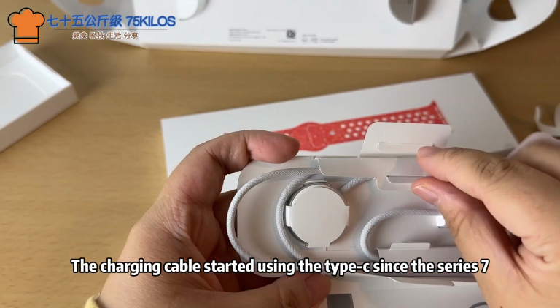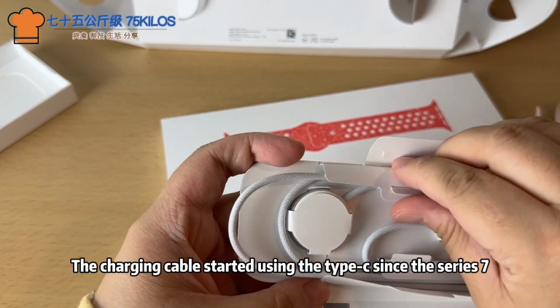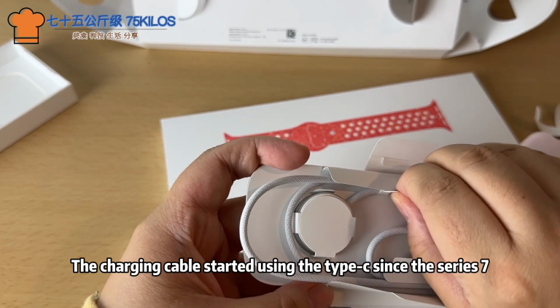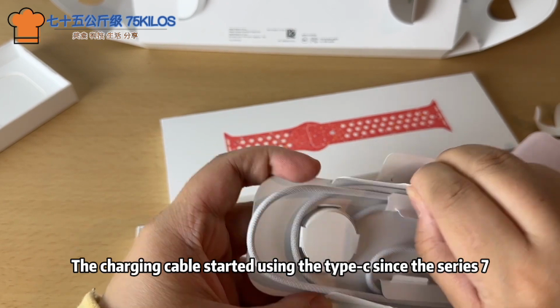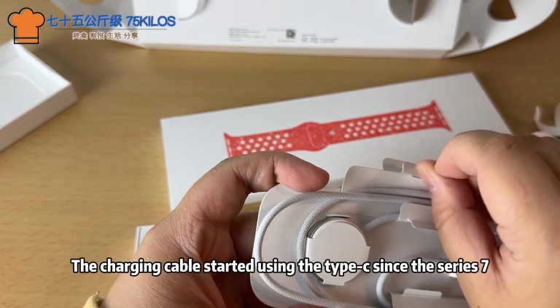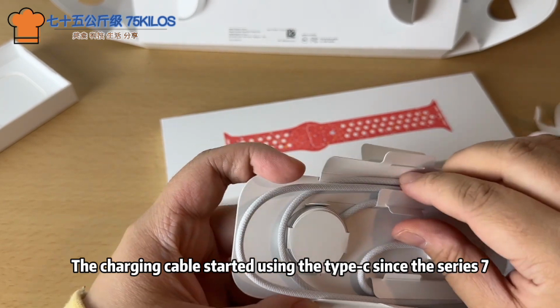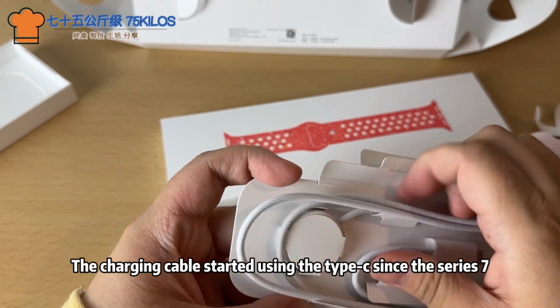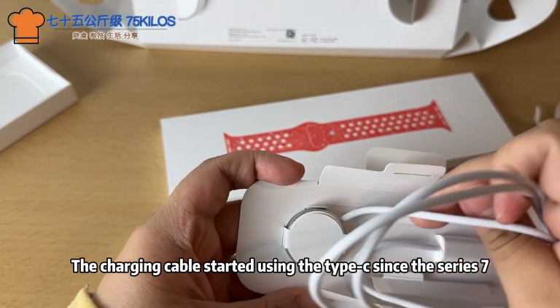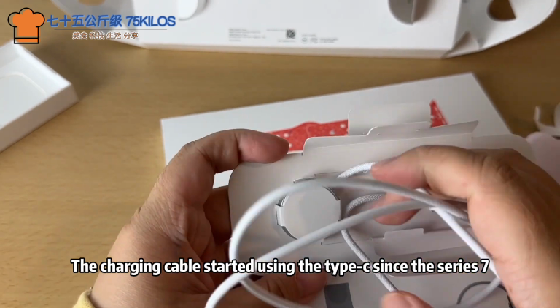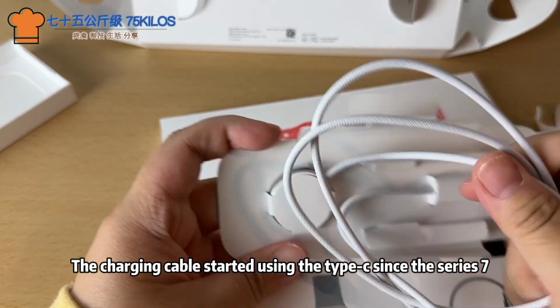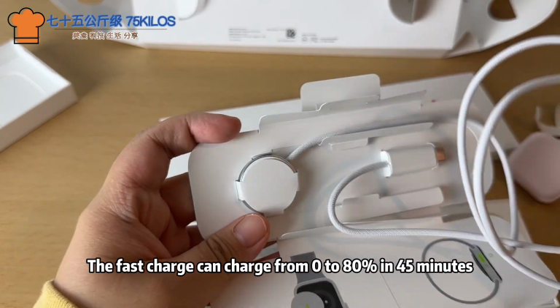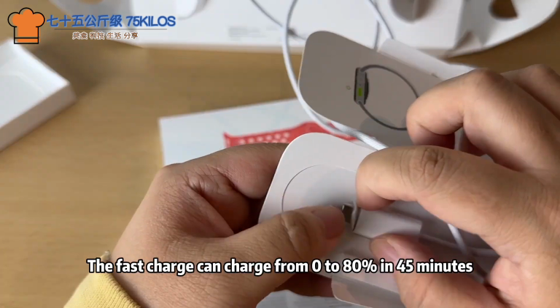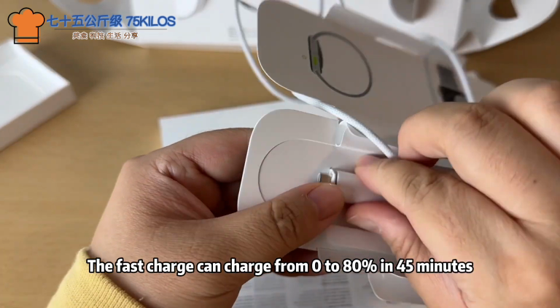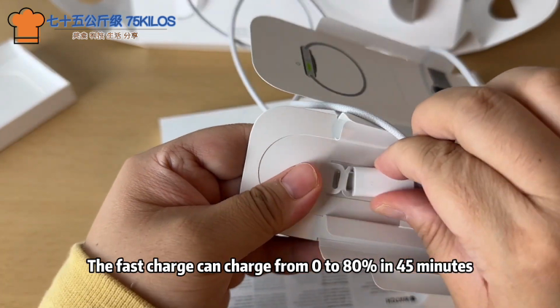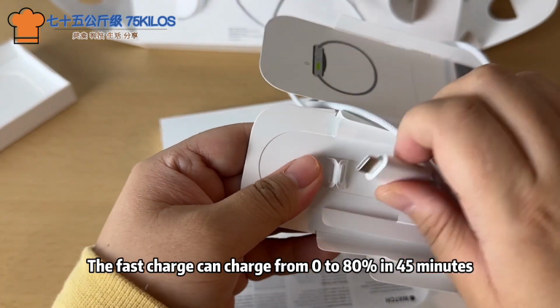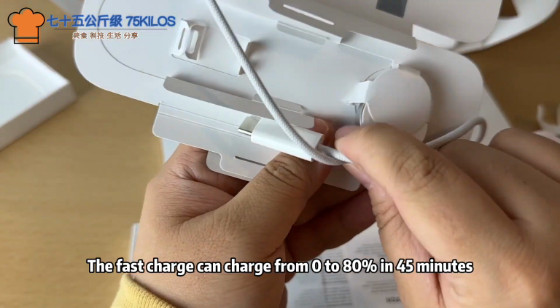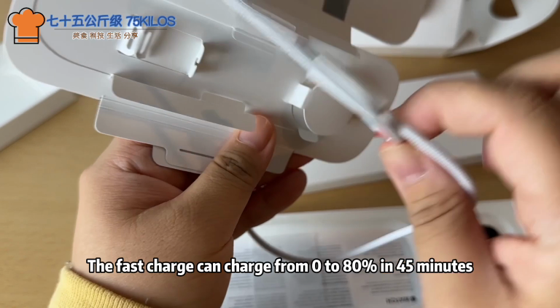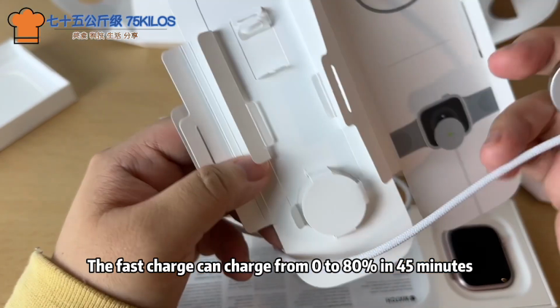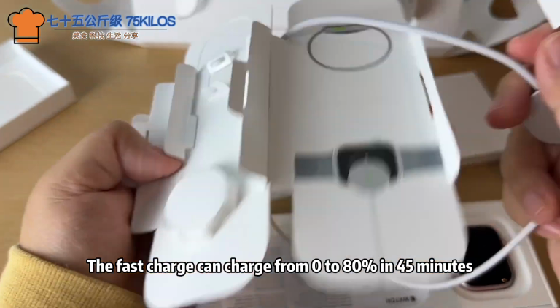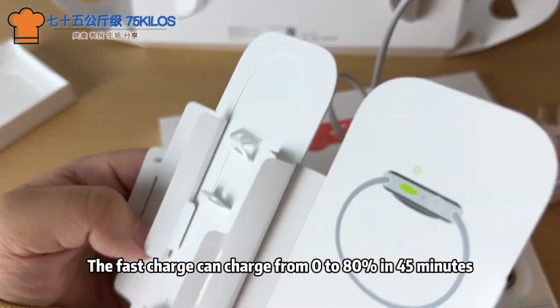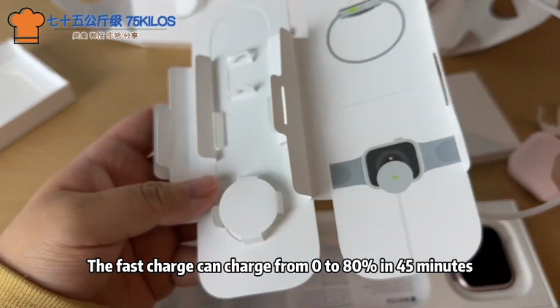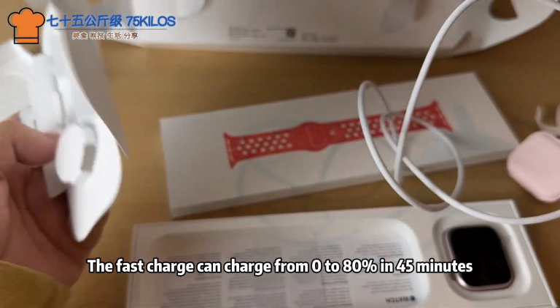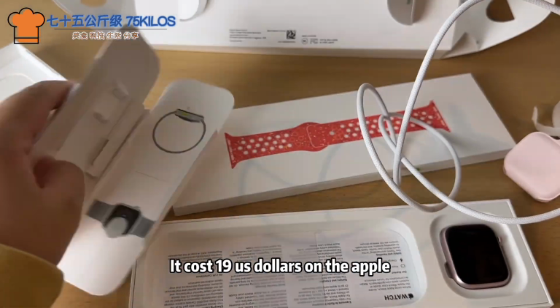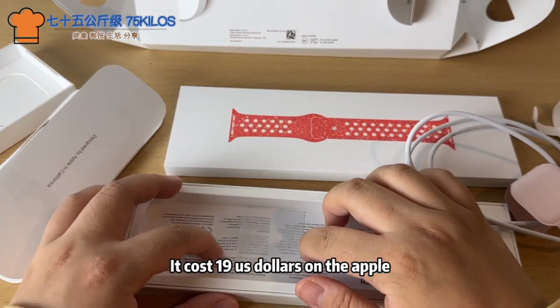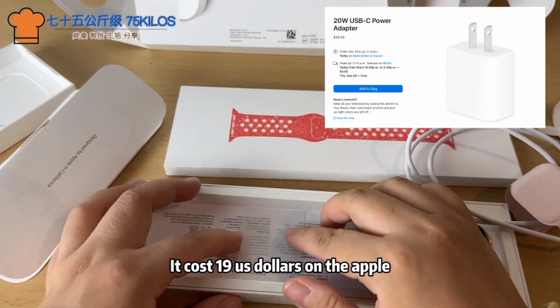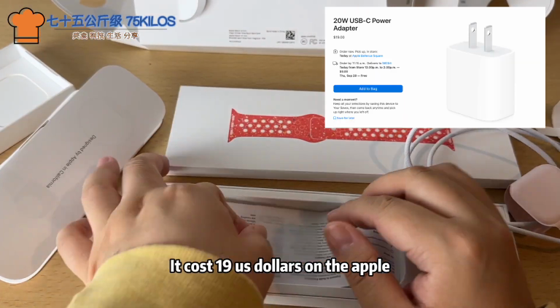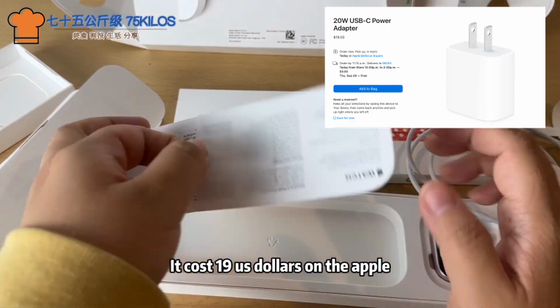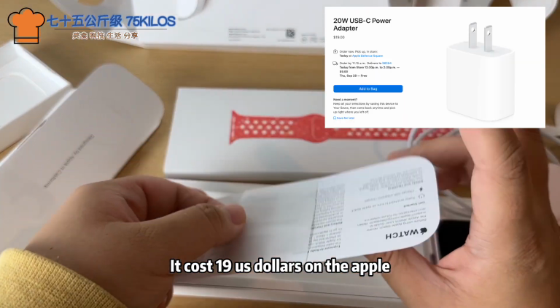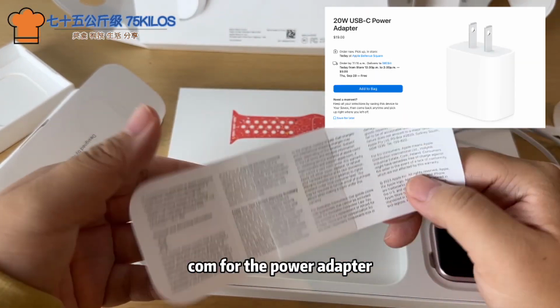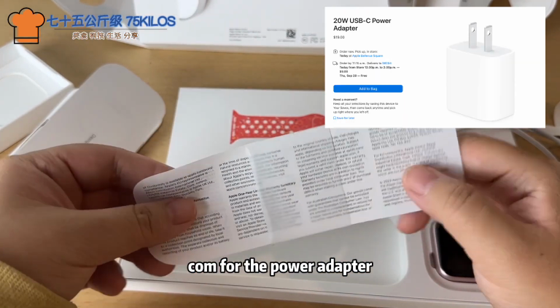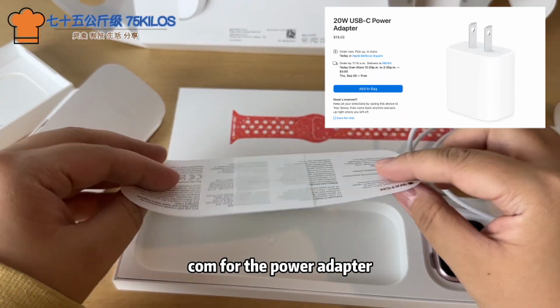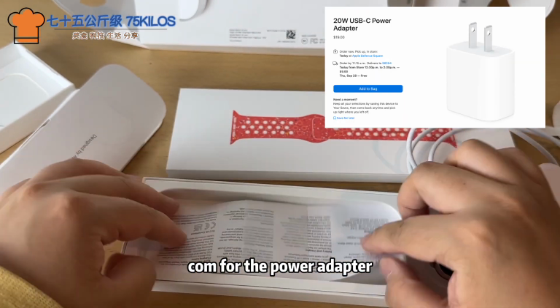The charging cable has been using Type-C since the Series 7. Fast charging can go from 0 to 80% in 45 minutes. The power adapter costs $90 on Apple.com.